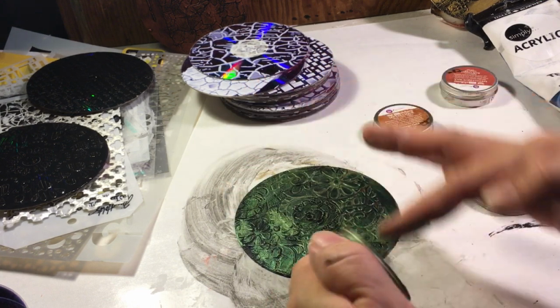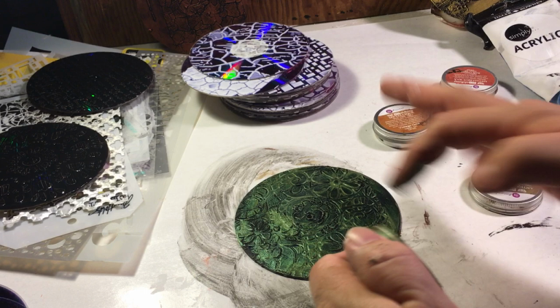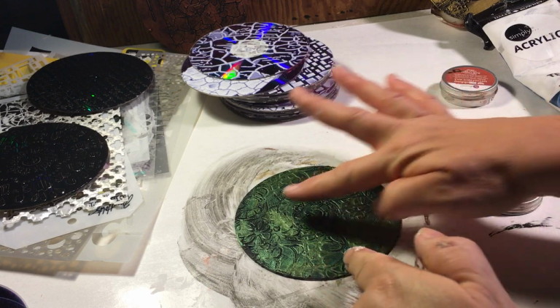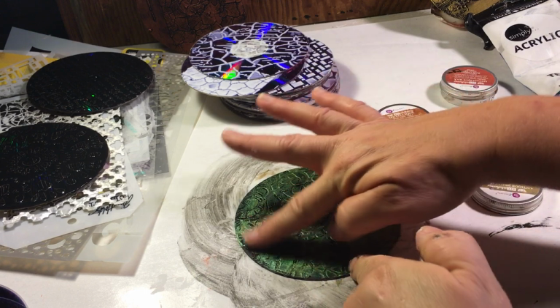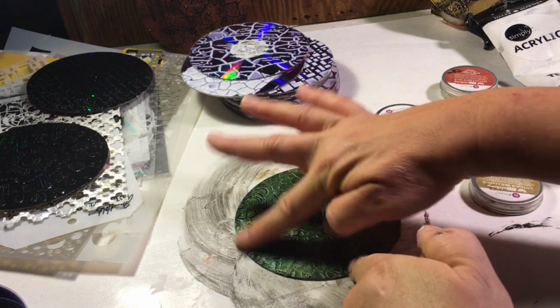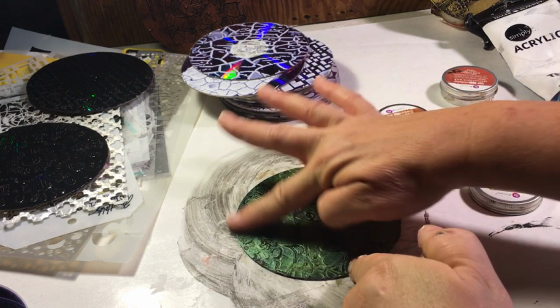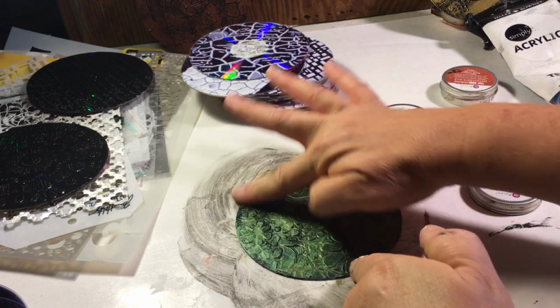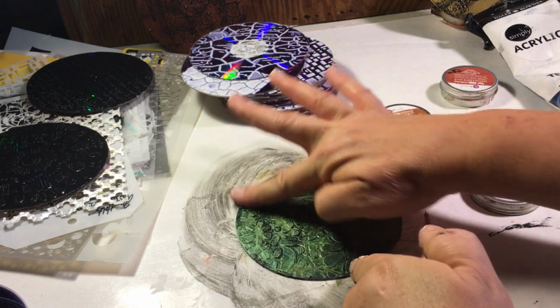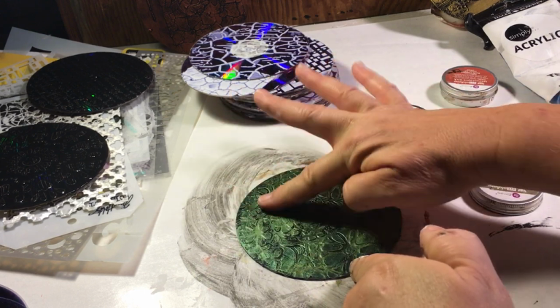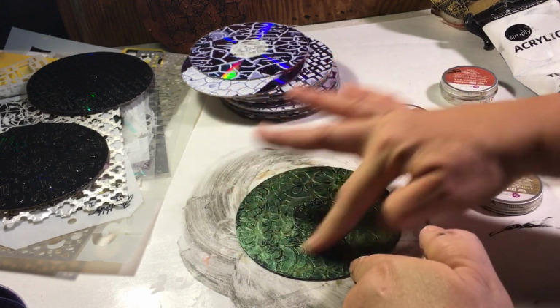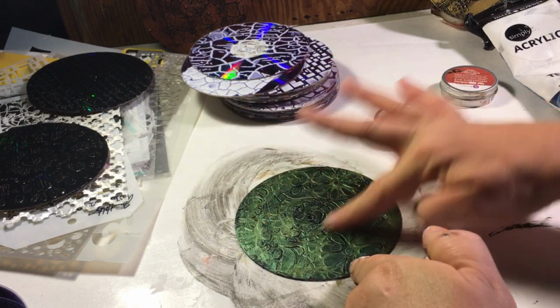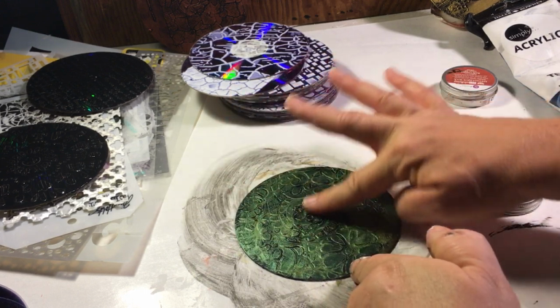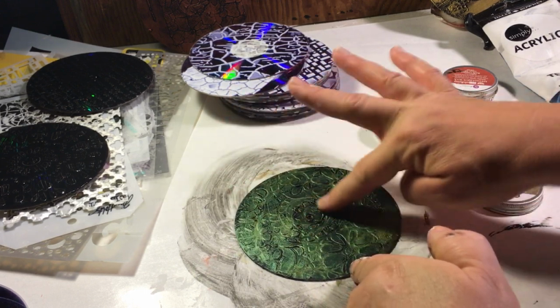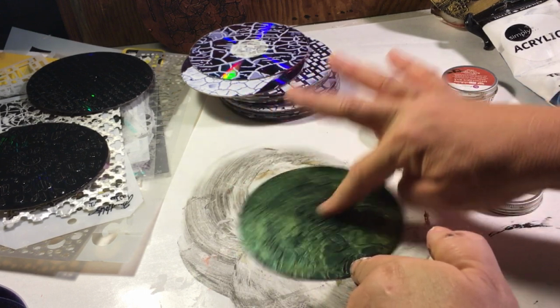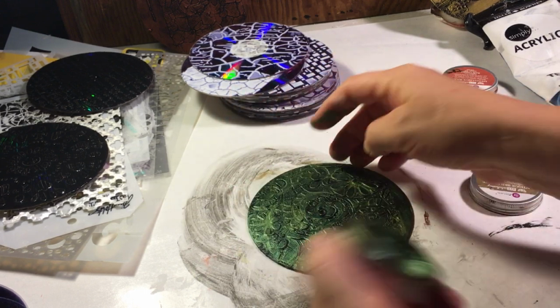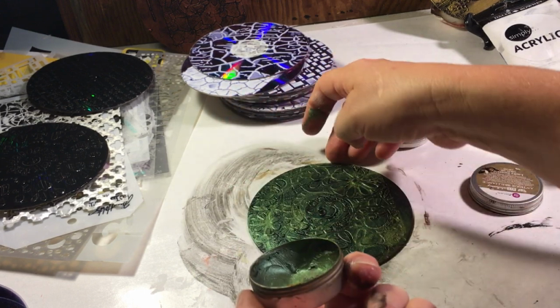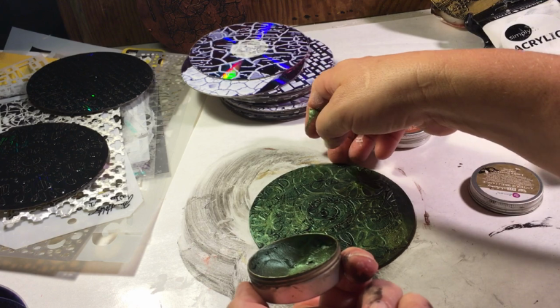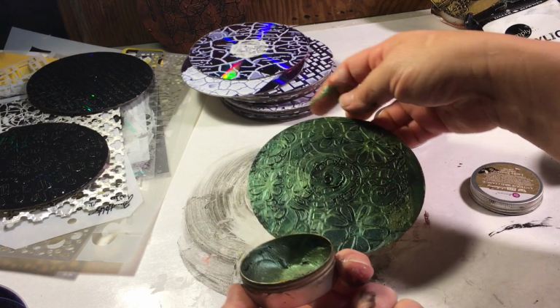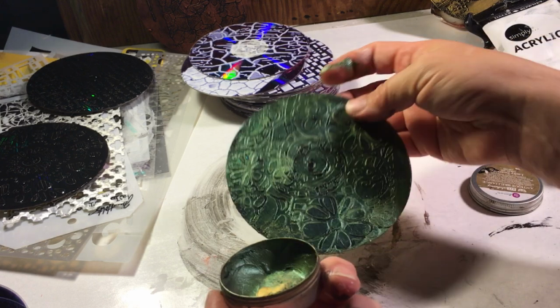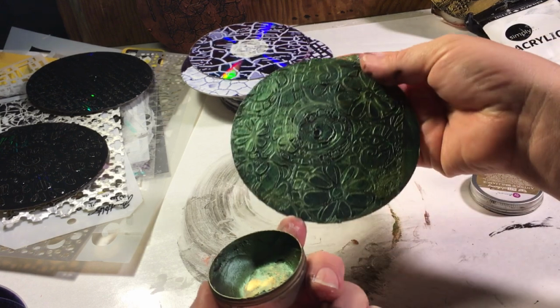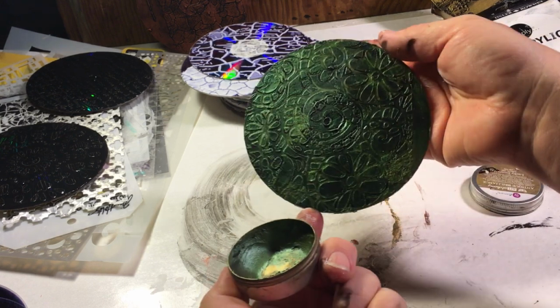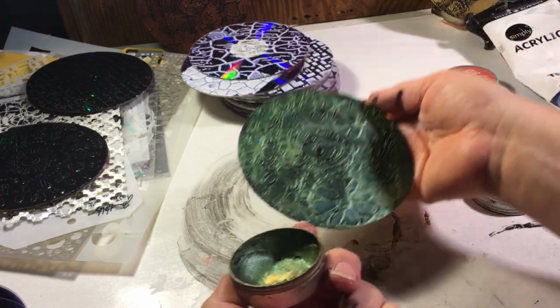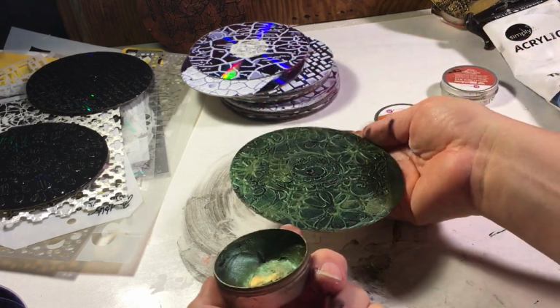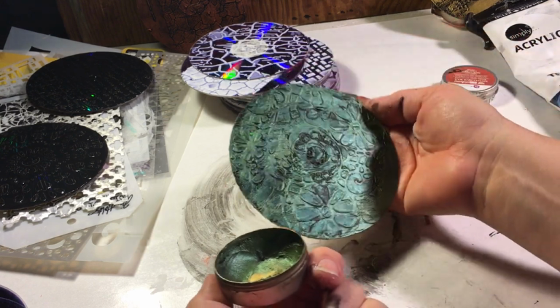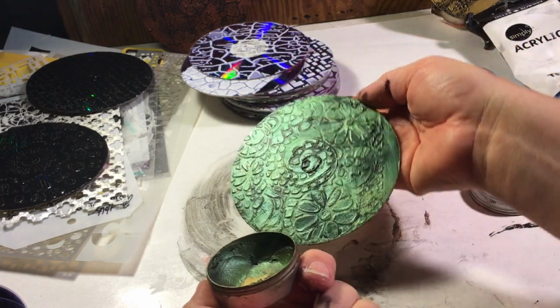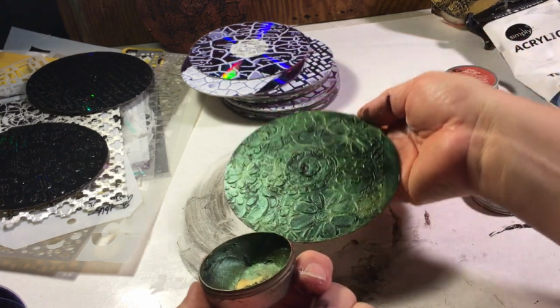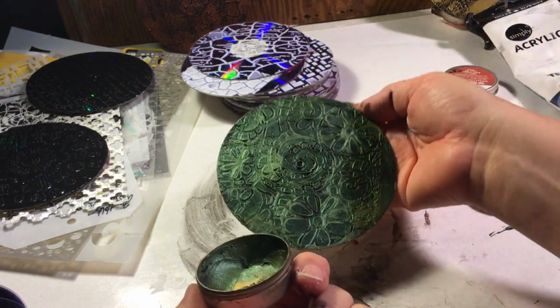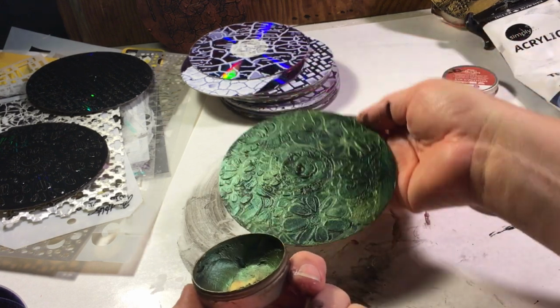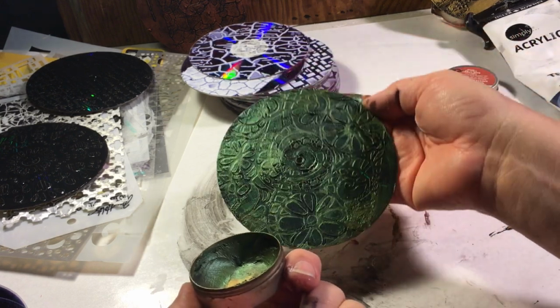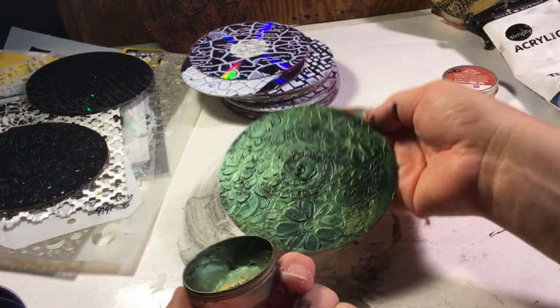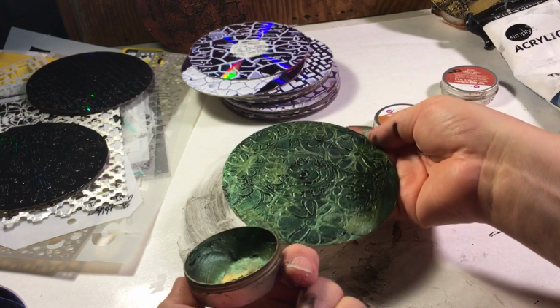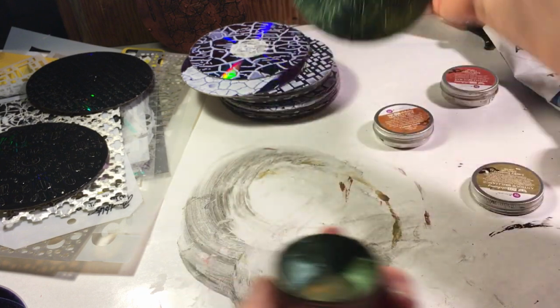You can put on as much as you want or as little as you want — it kind of shimmers and glimmers.